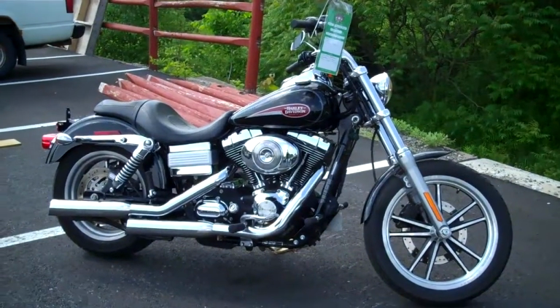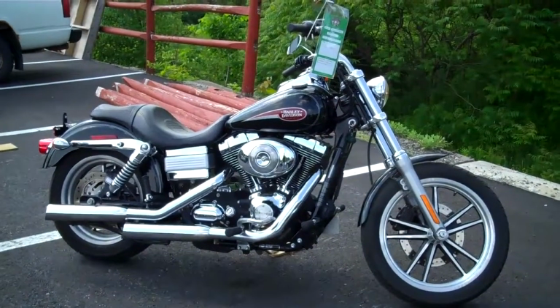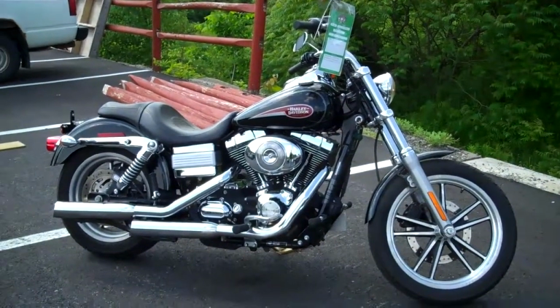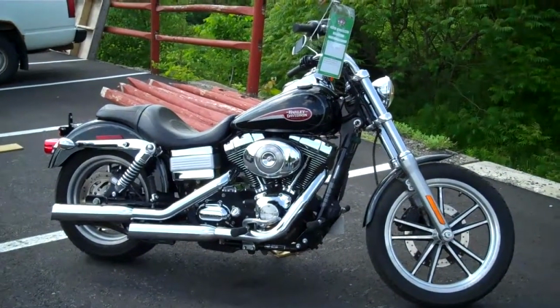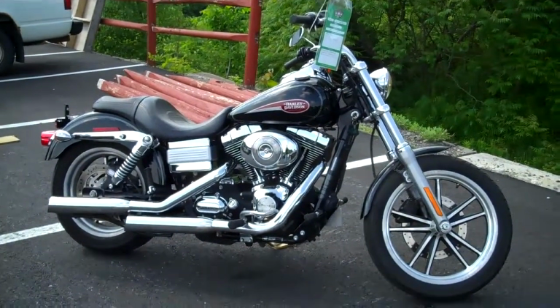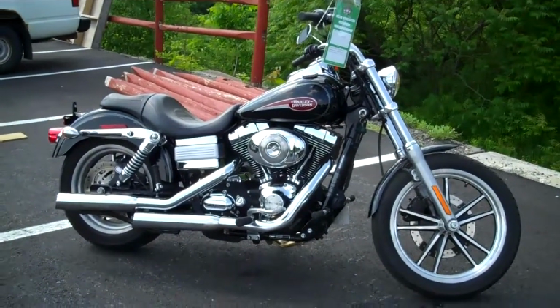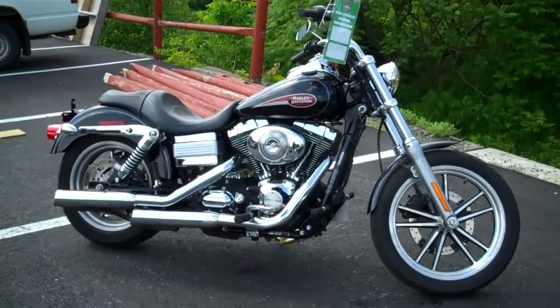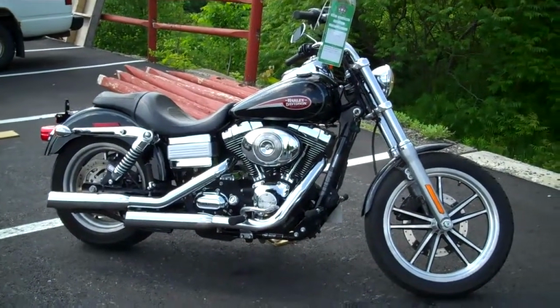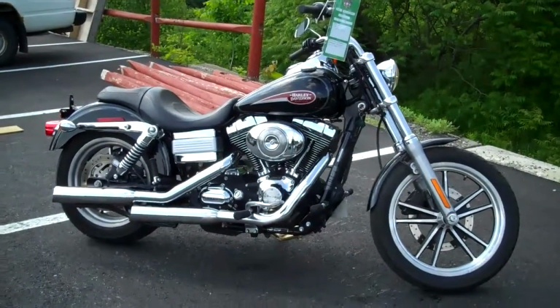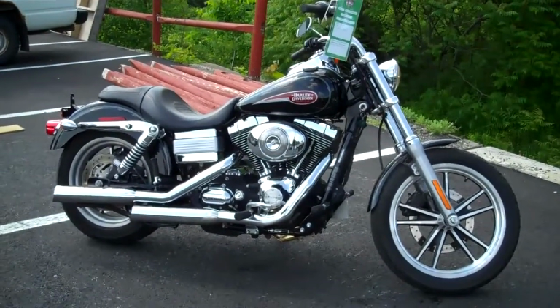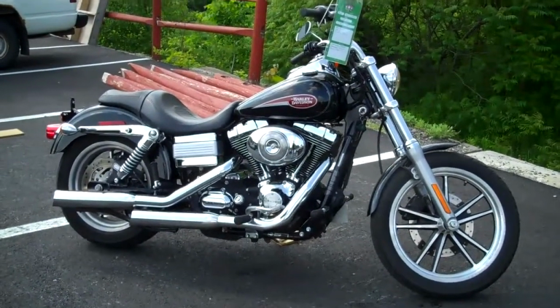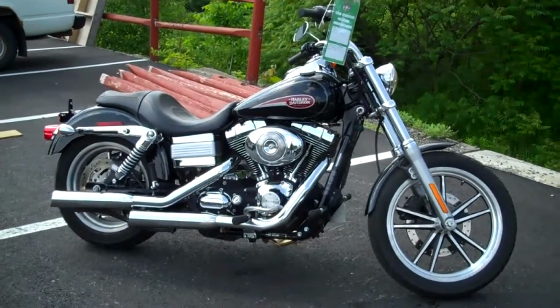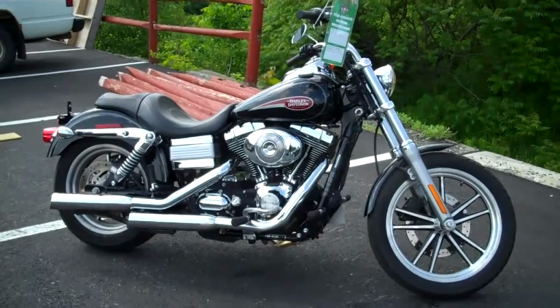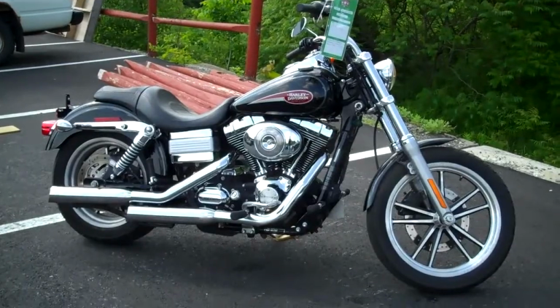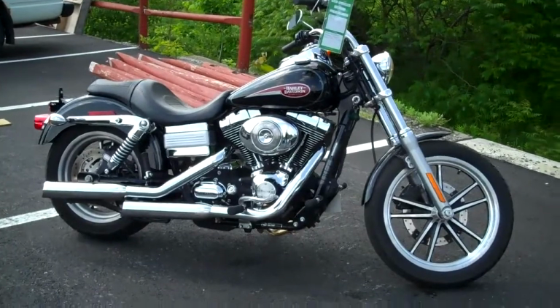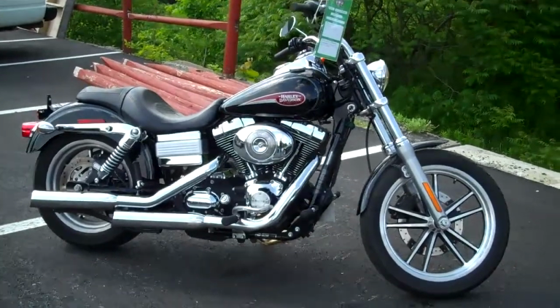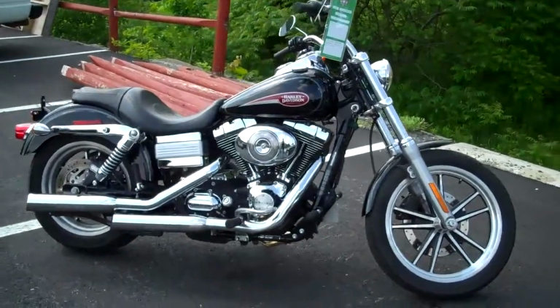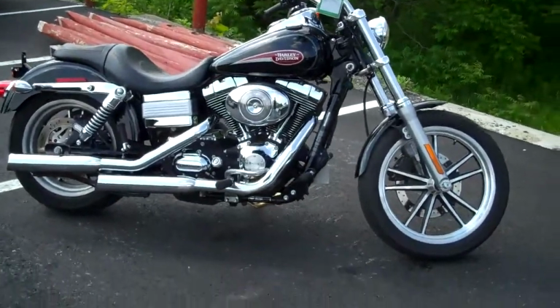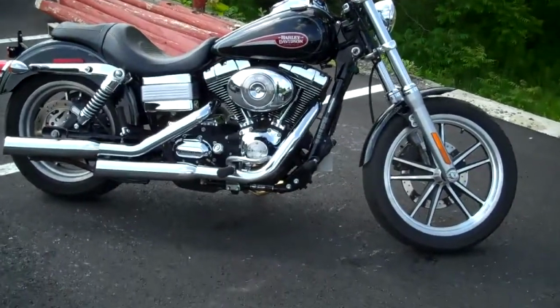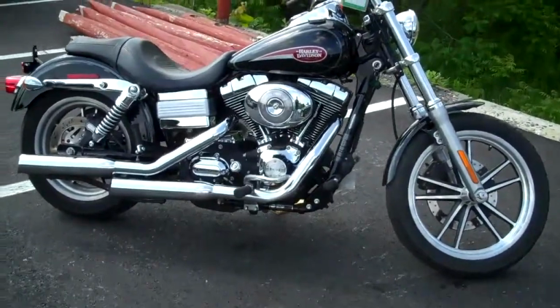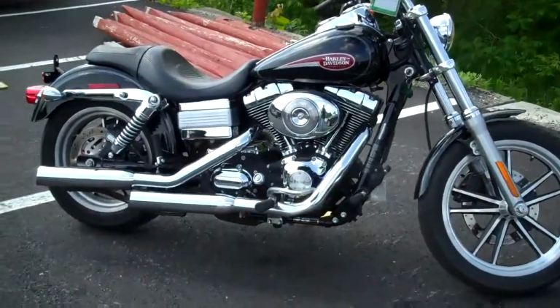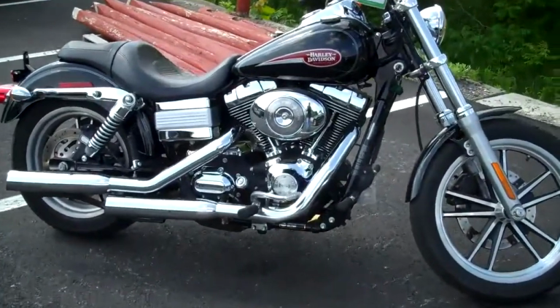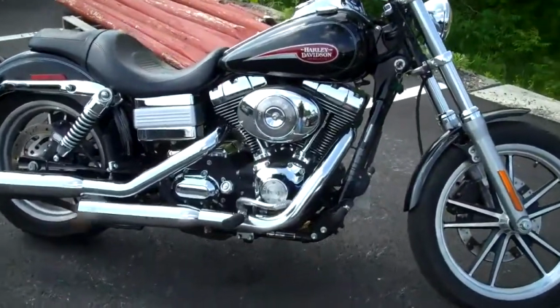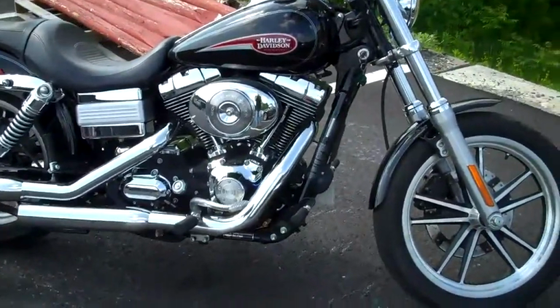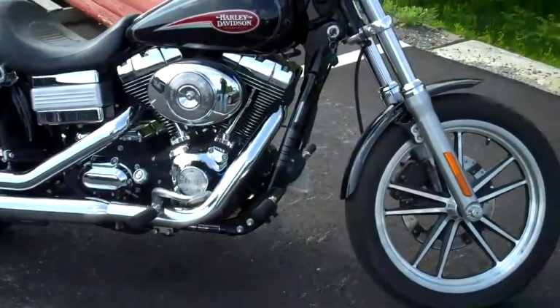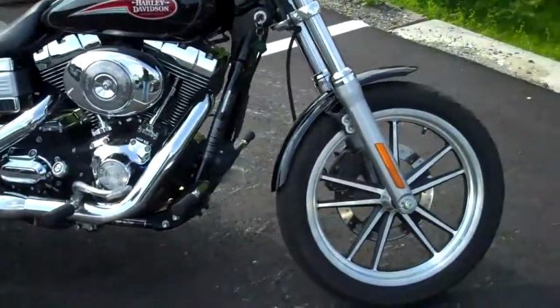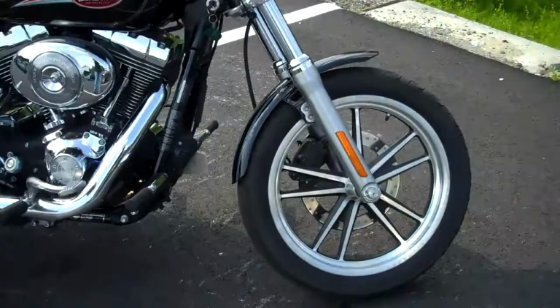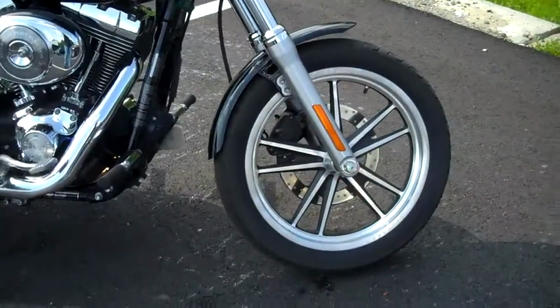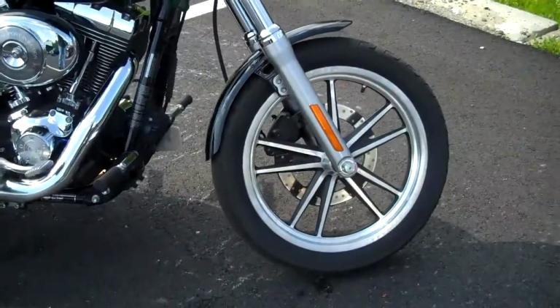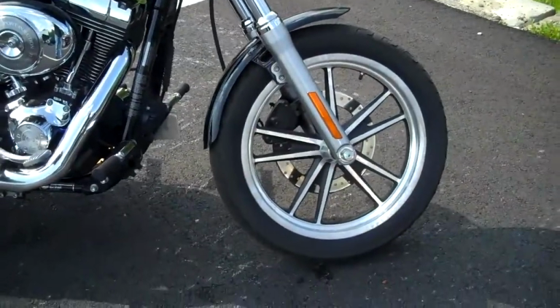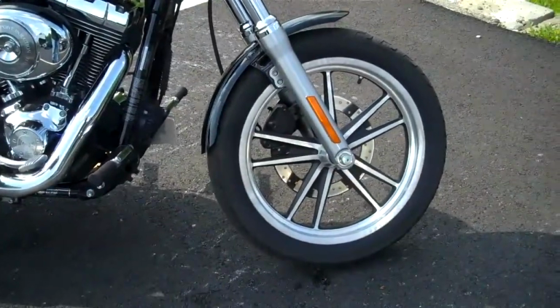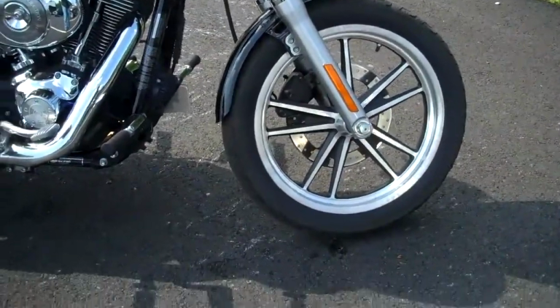Hey John, it's Matt here from Wilkins Harley-Davidson. I just wanted to show you and highlight this motorcycle for you. It's a 2006 Lowrider. Just took this motorcycle in about 25,000 miles.